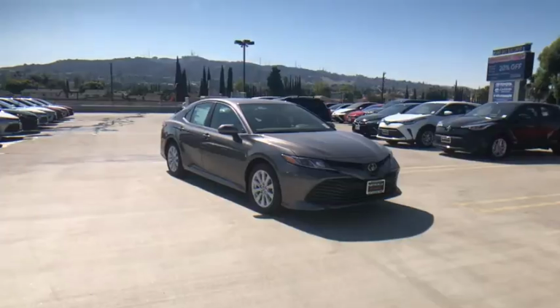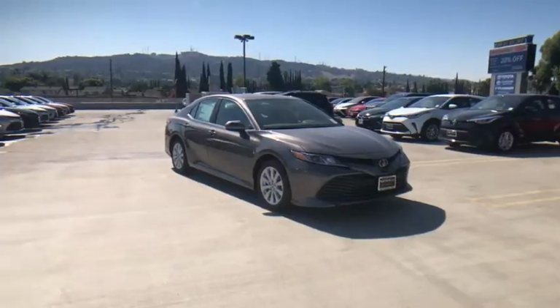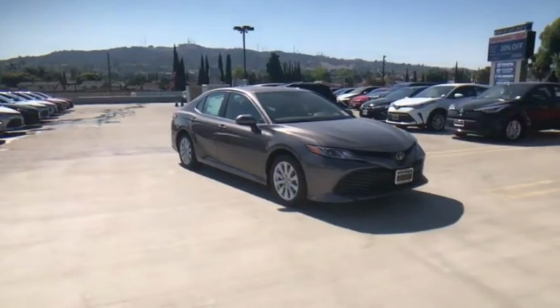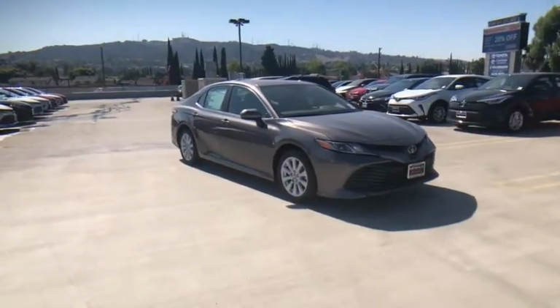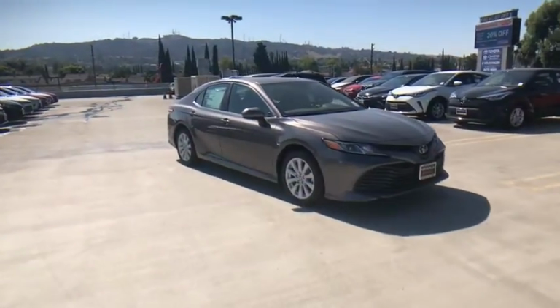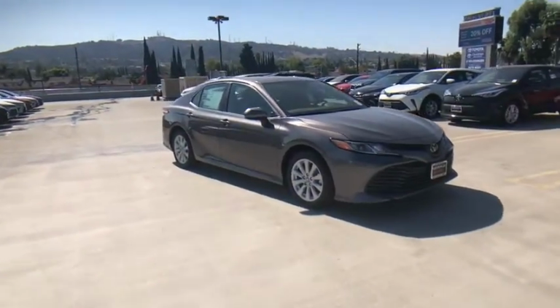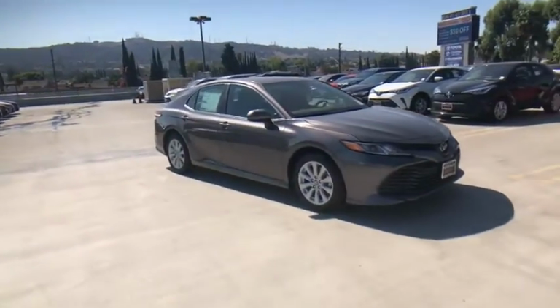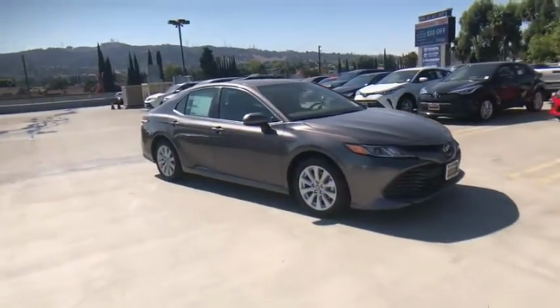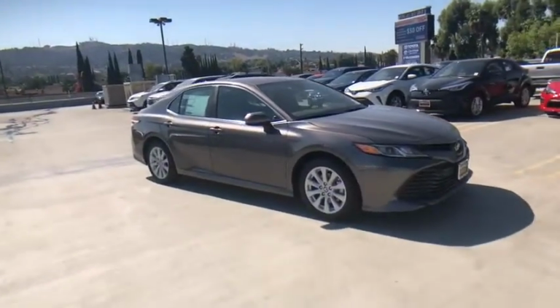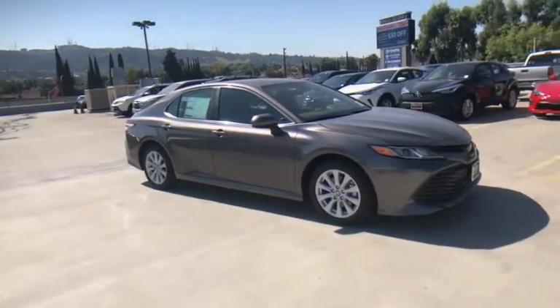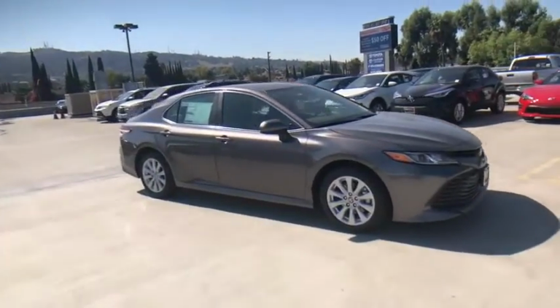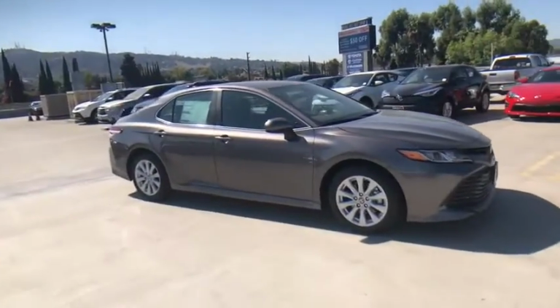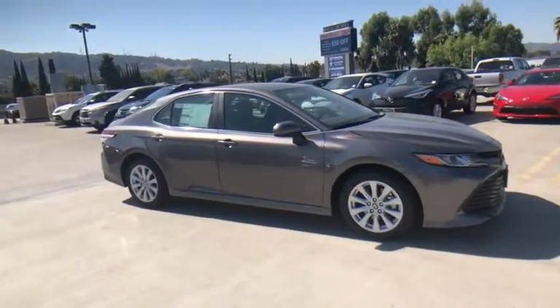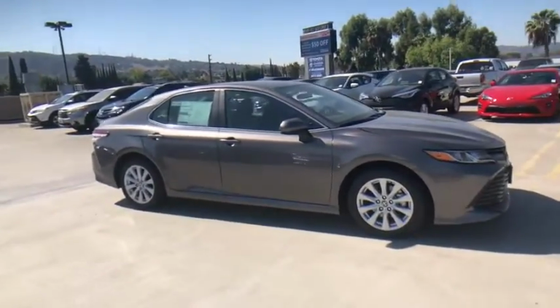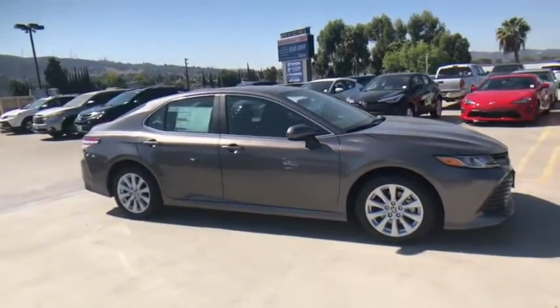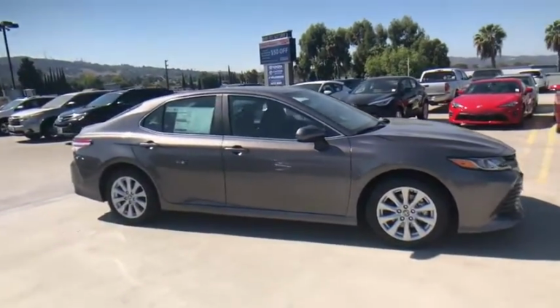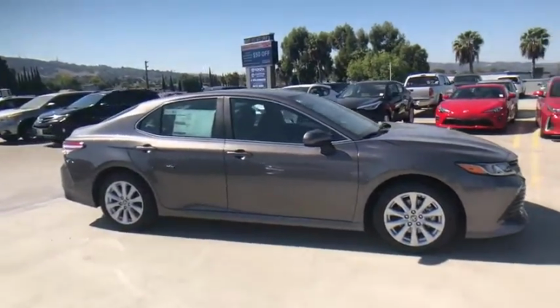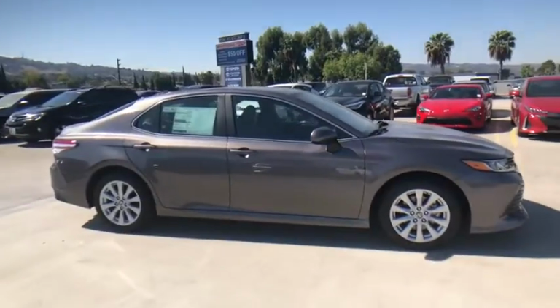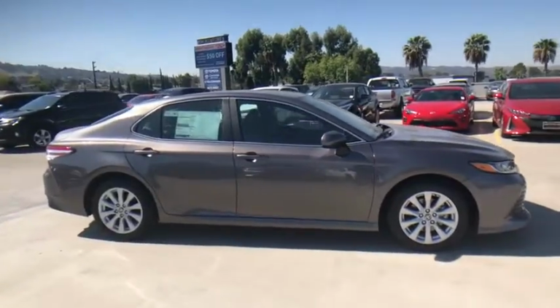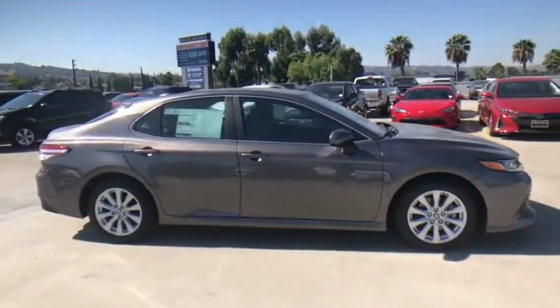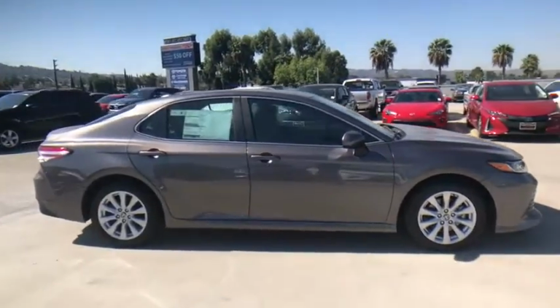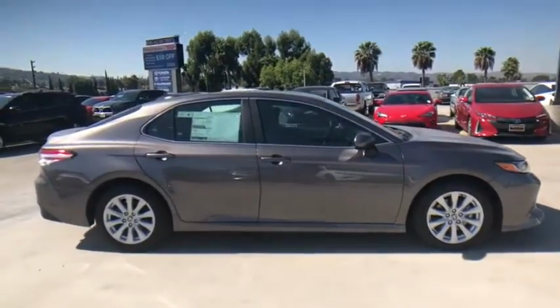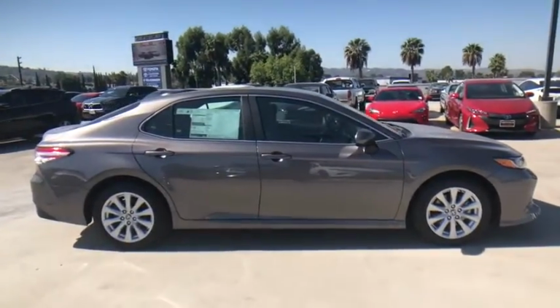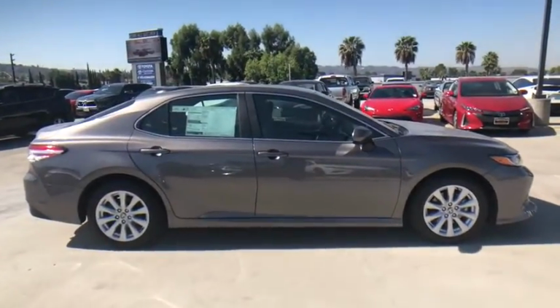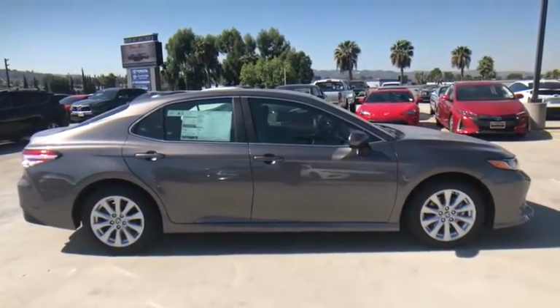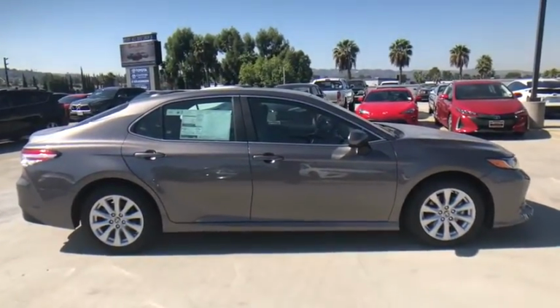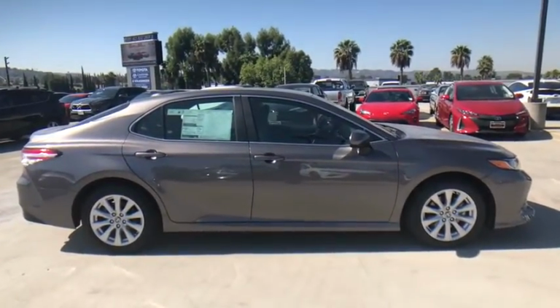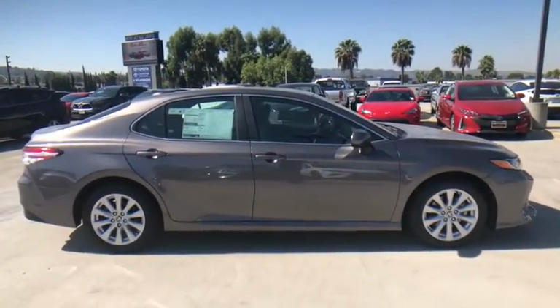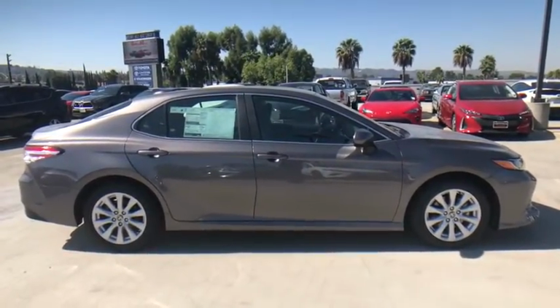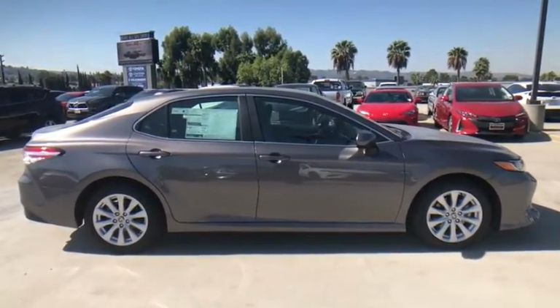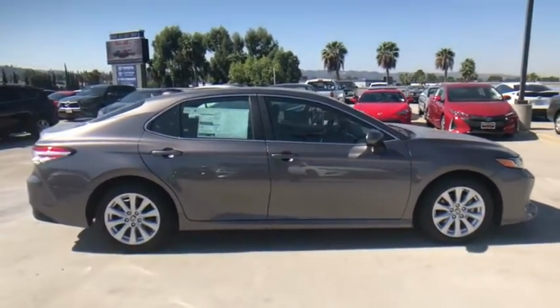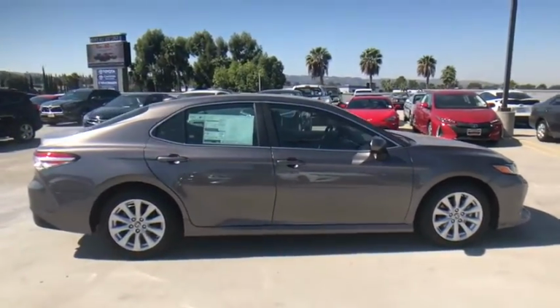Stop by and take a look at the 2020 Toyota Camry. The Toyota Camry is an affordable, mid-sized car — reliable and a great, comfortable commuter car.